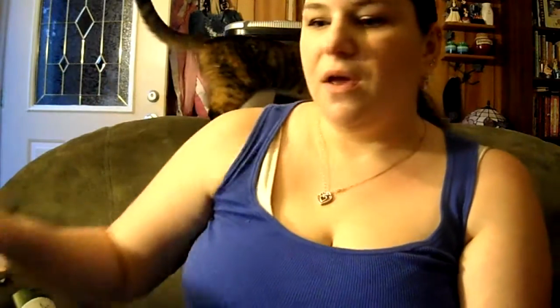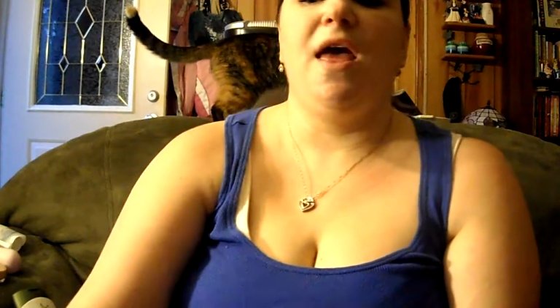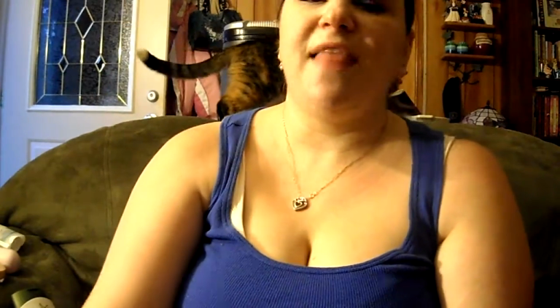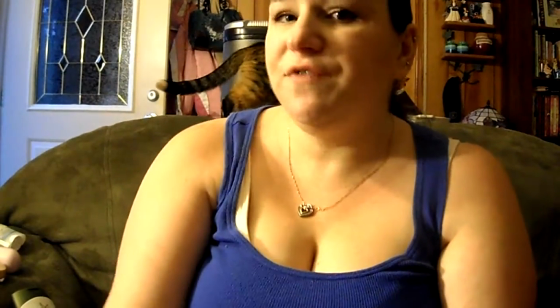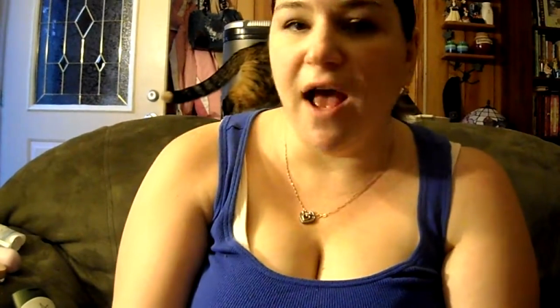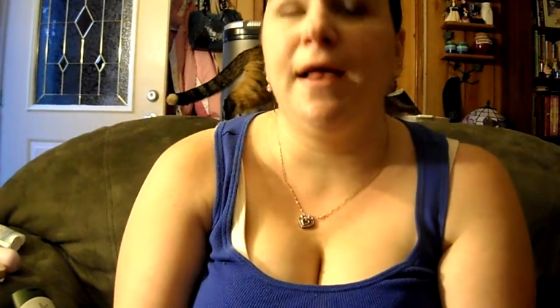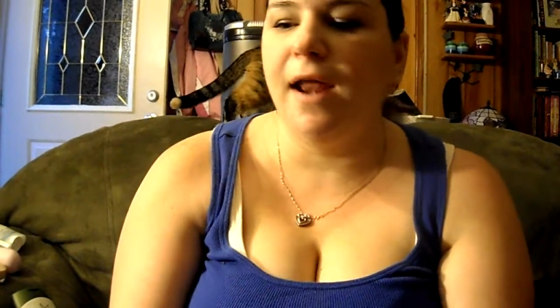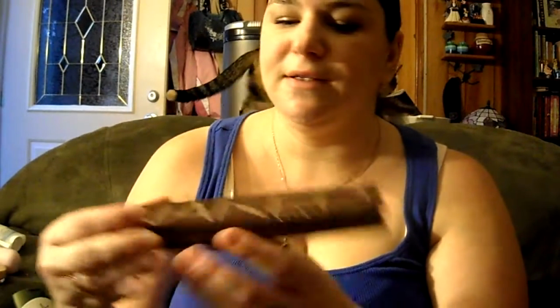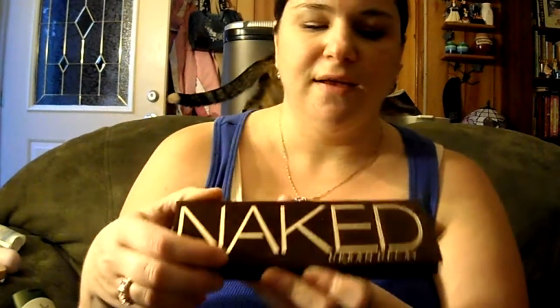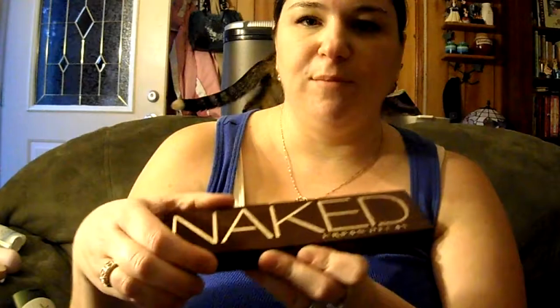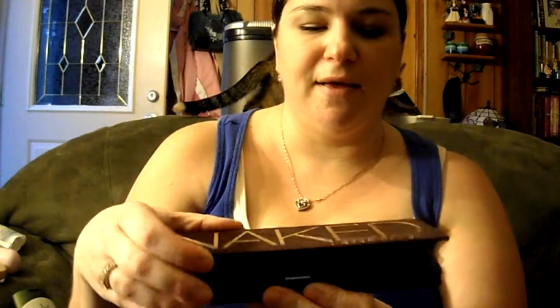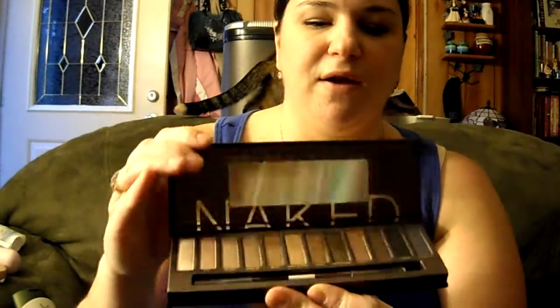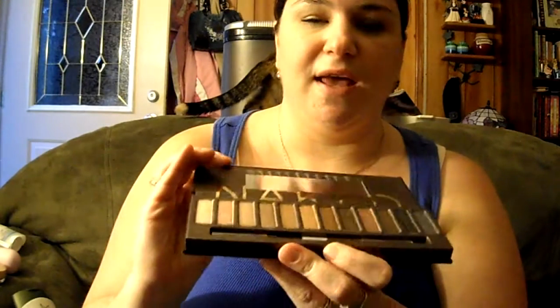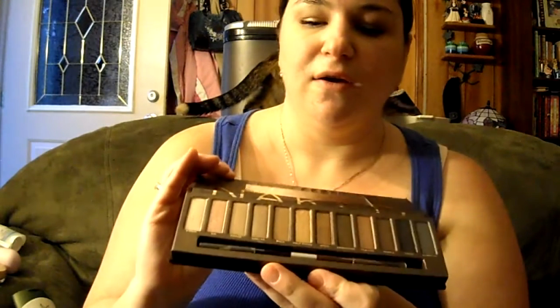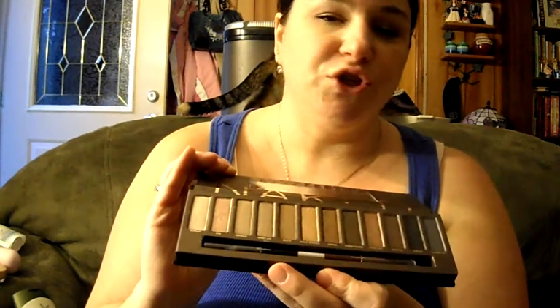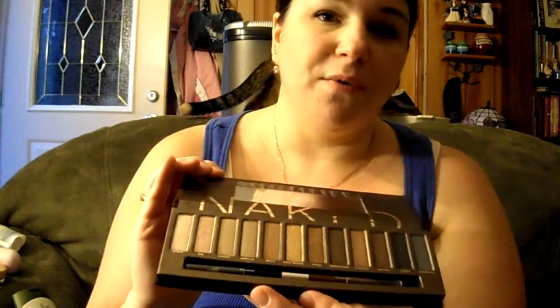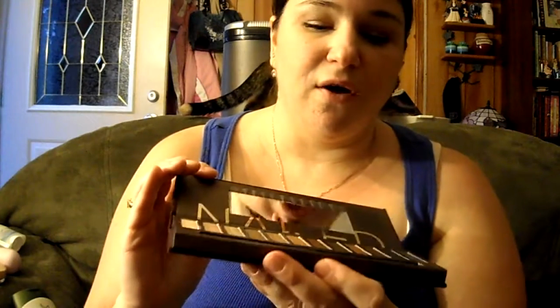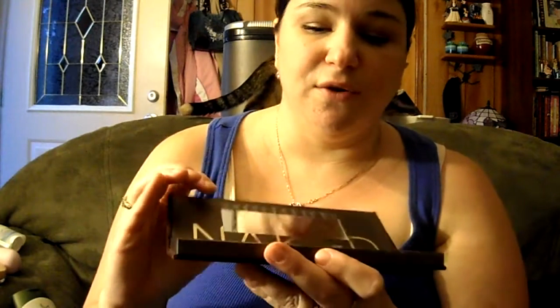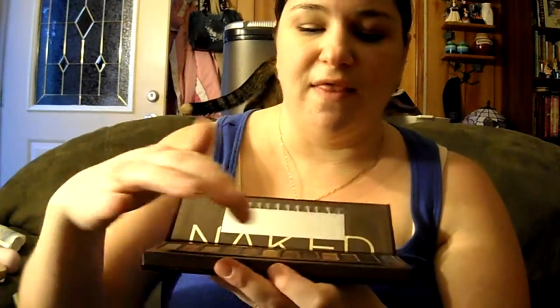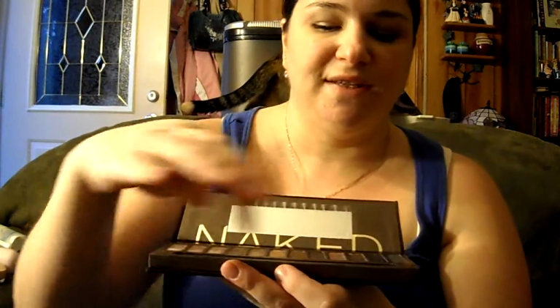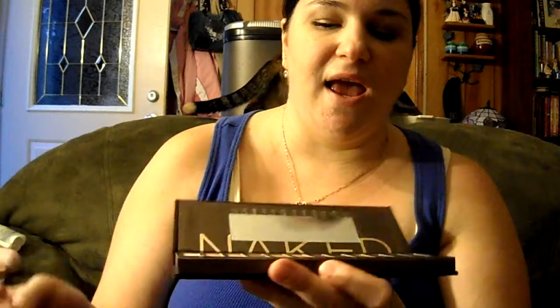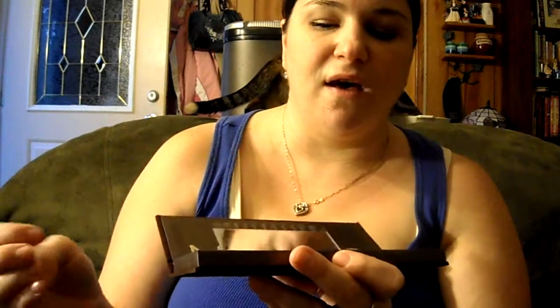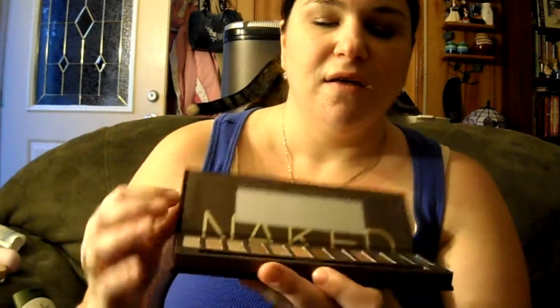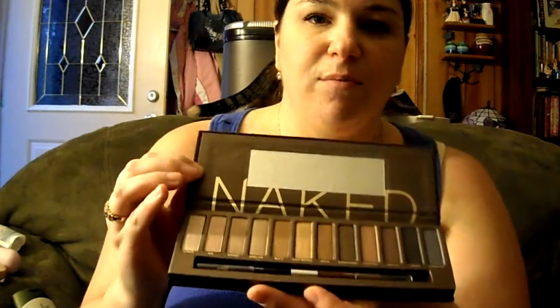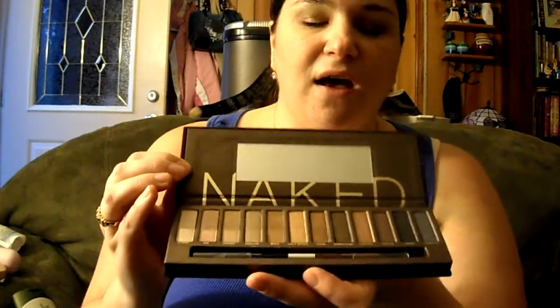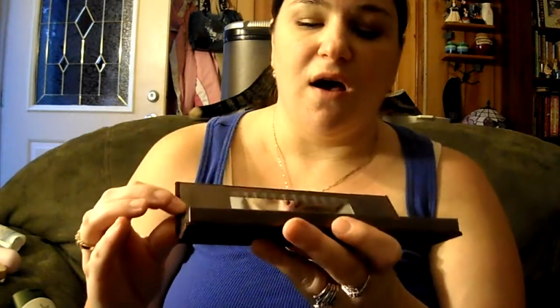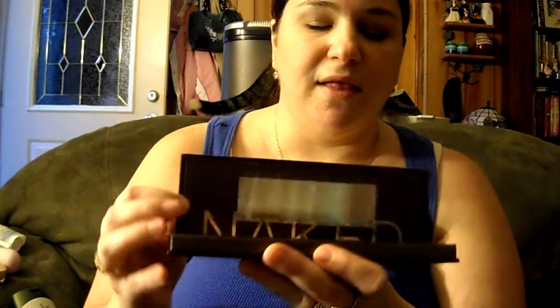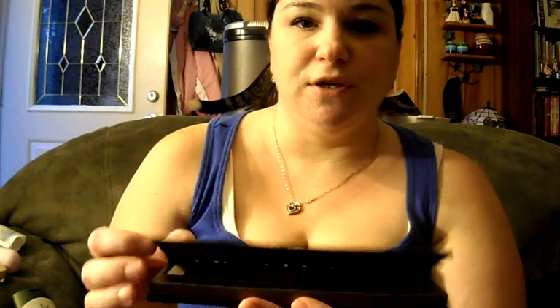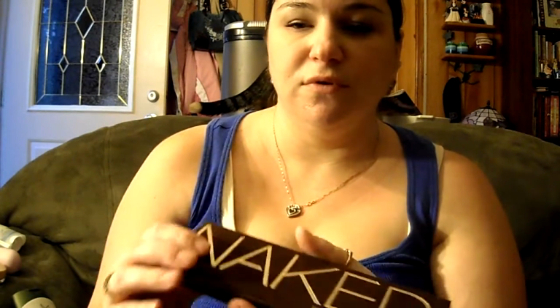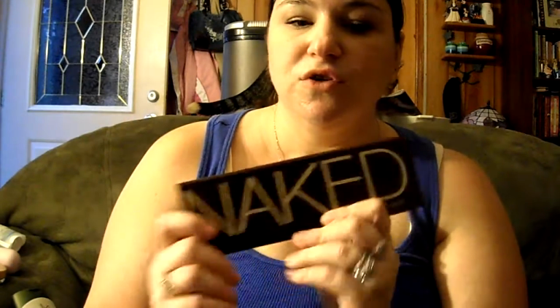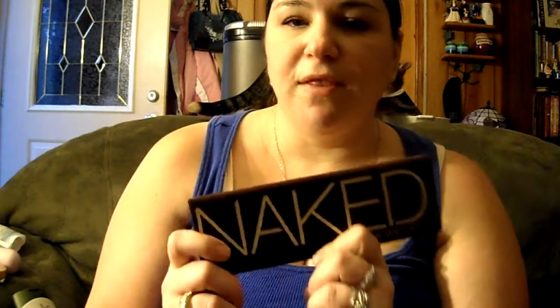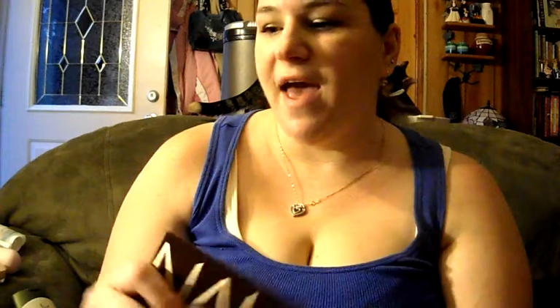And then my last favorite — I finally got it — is the Naked Palette by Urban Decay, which you really don't need me to go into. And then the Whiskey and the Black Eyeliner too. So I've been loving that.